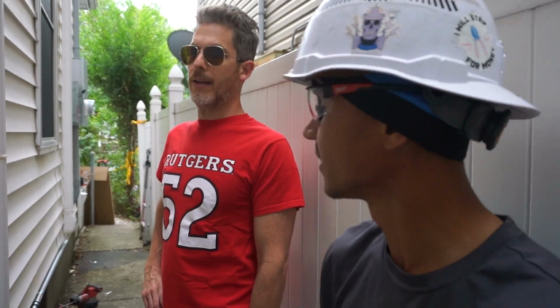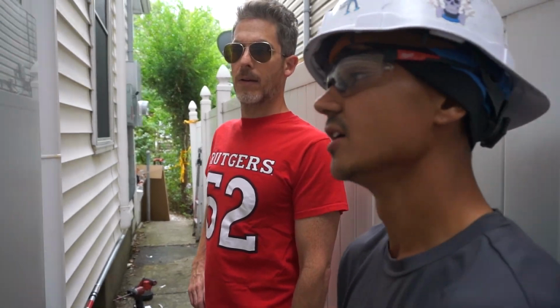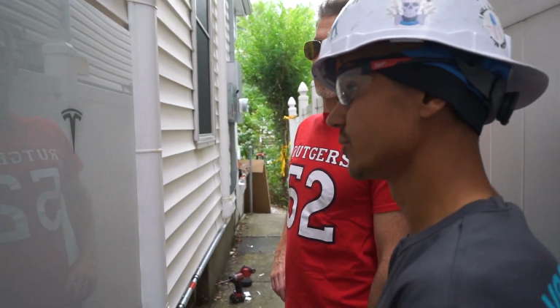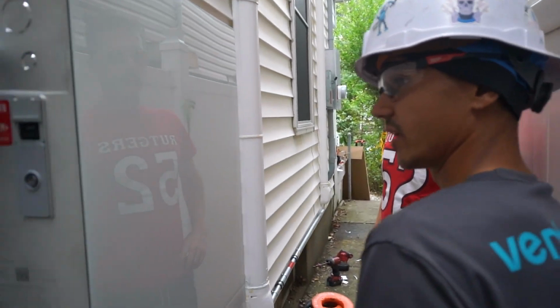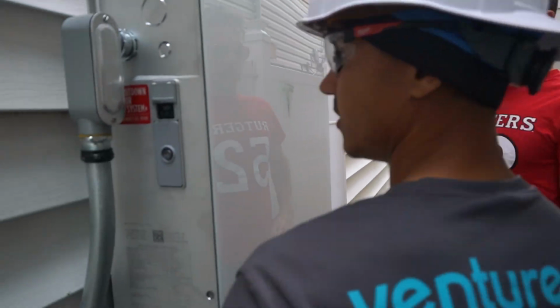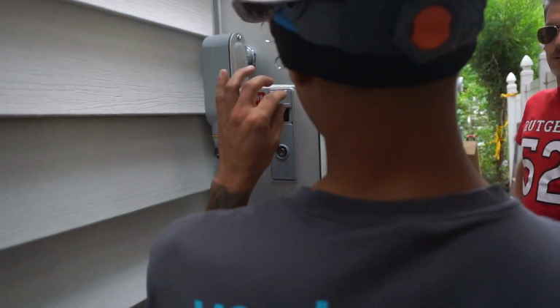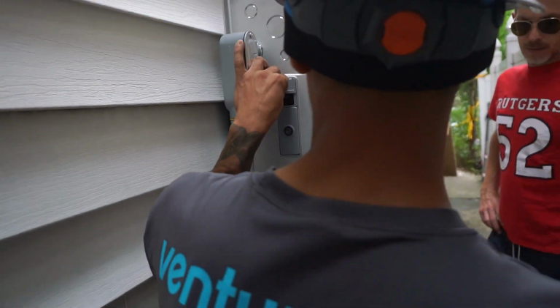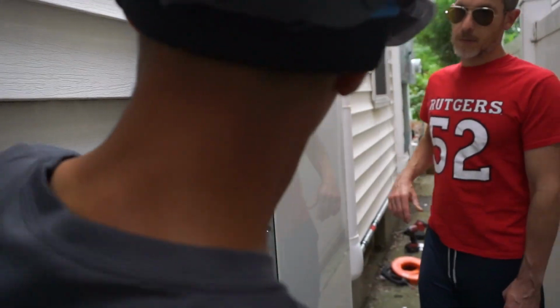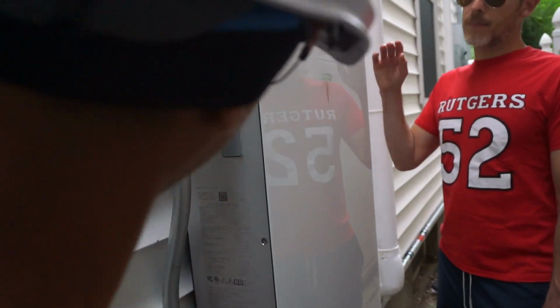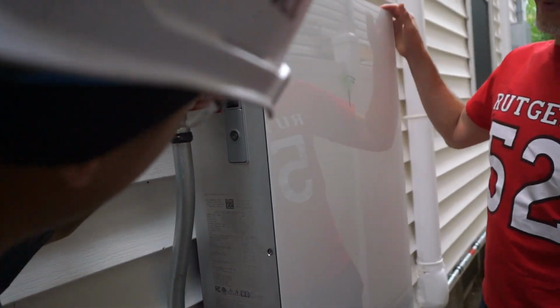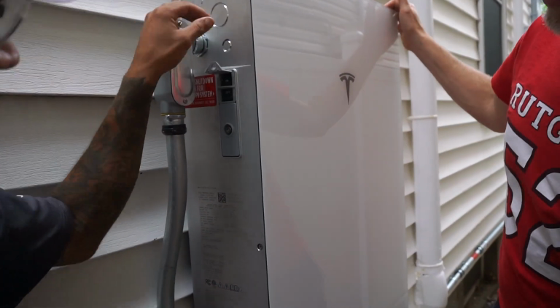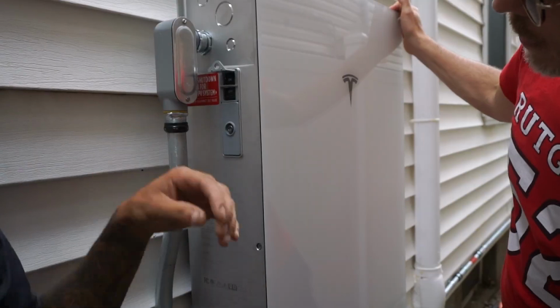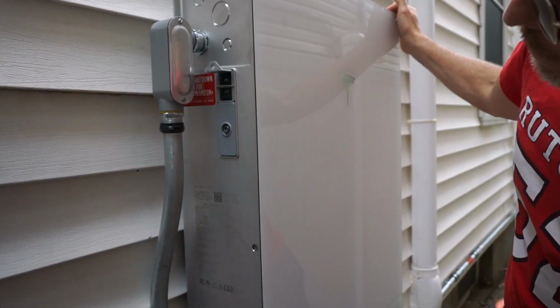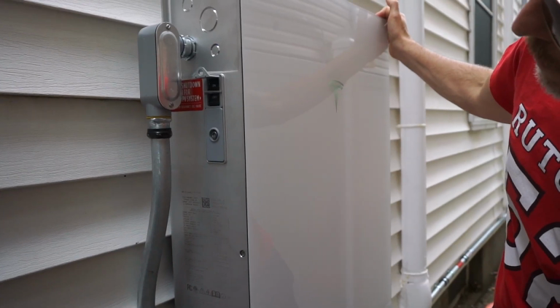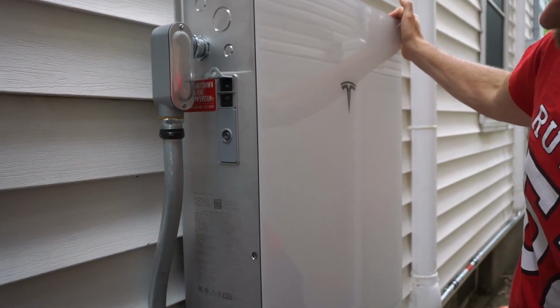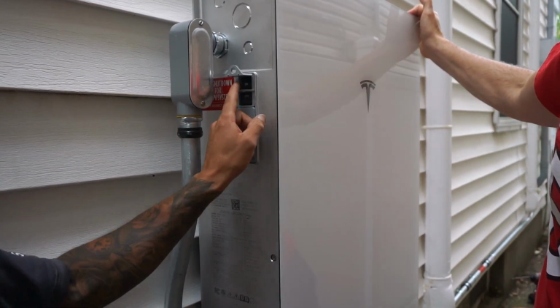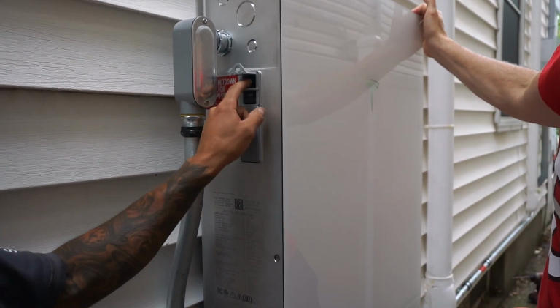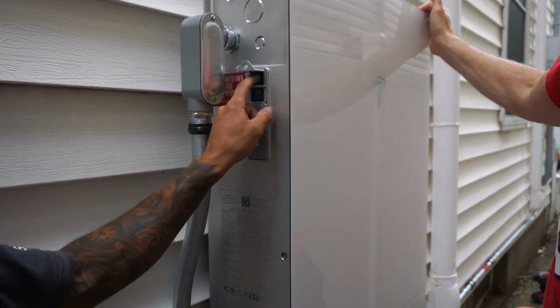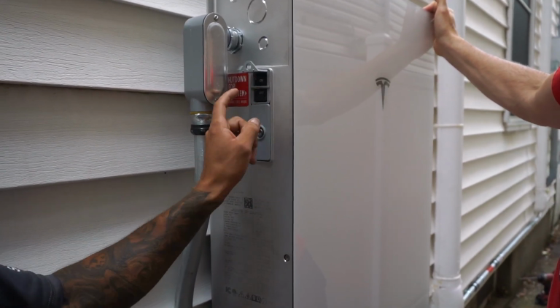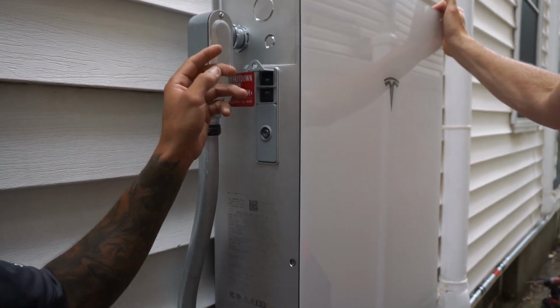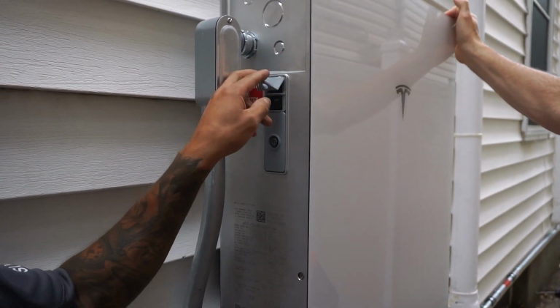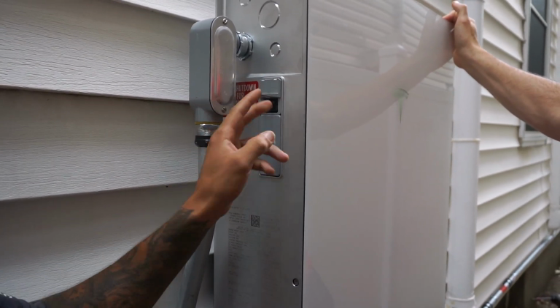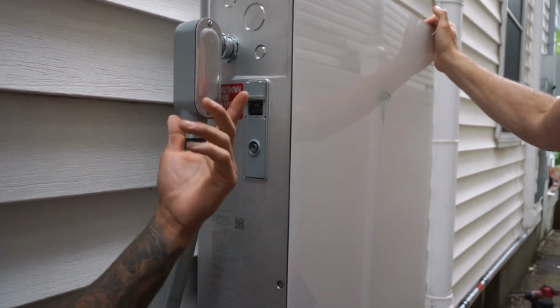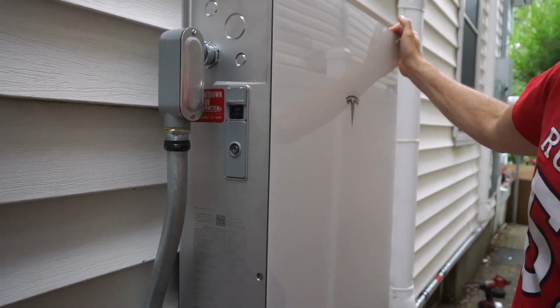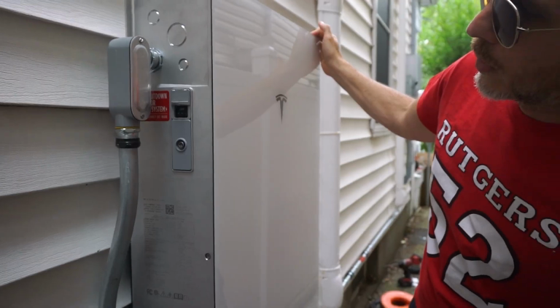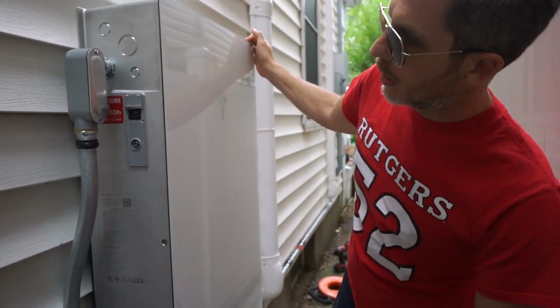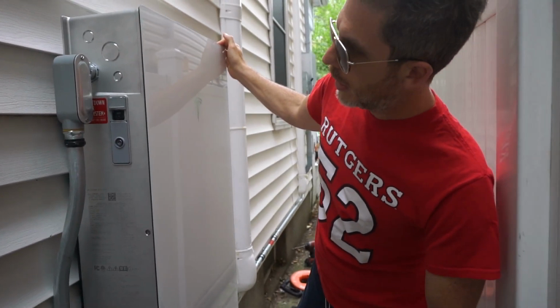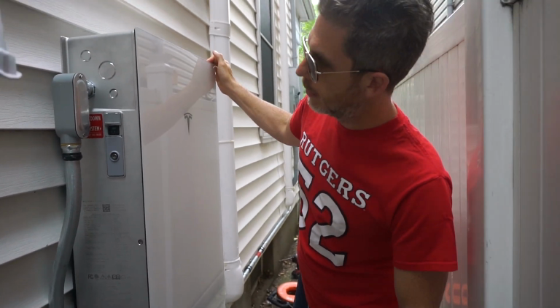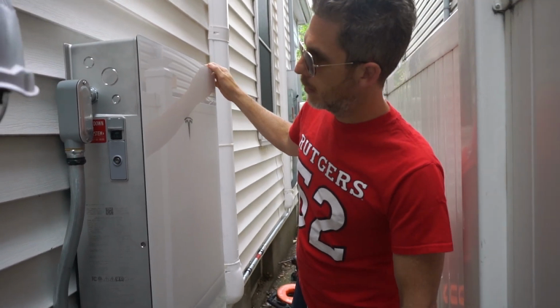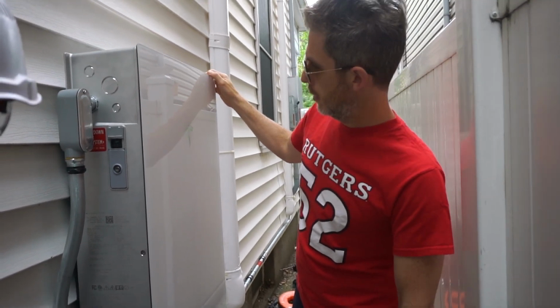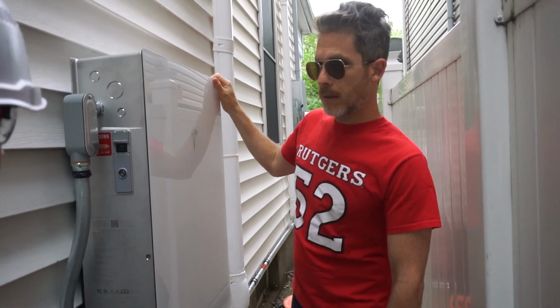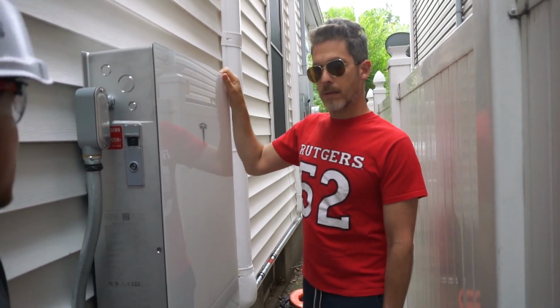Just so you are aware, there is a rapid shutdown switch for the Powerwall itself. It is locked in the on position, but you could, by your own means, turn it off if you need to. That does complete the system. If you have any questions or concerns for us, don't hesitate to reach out.